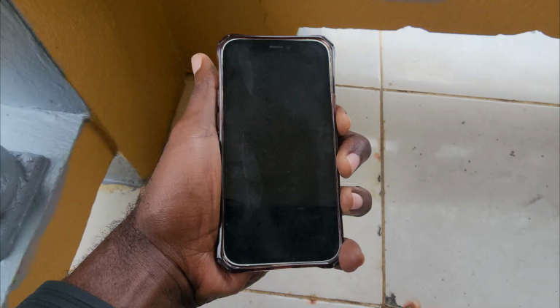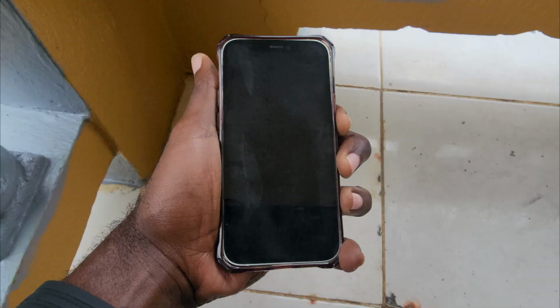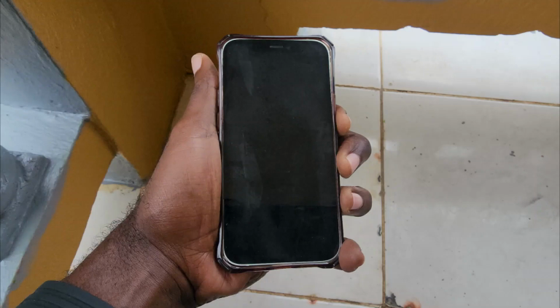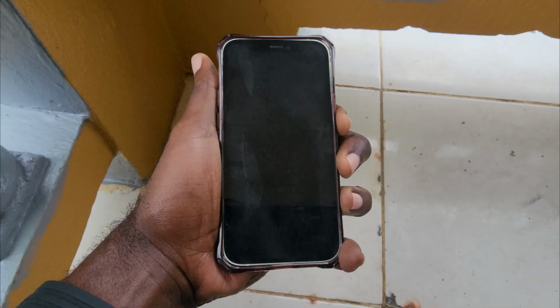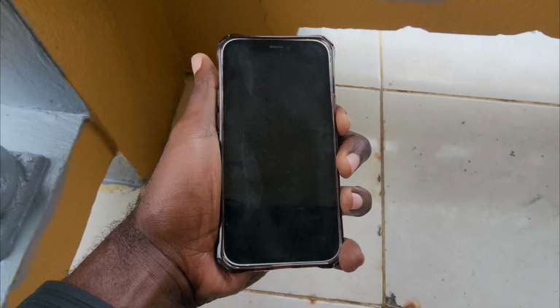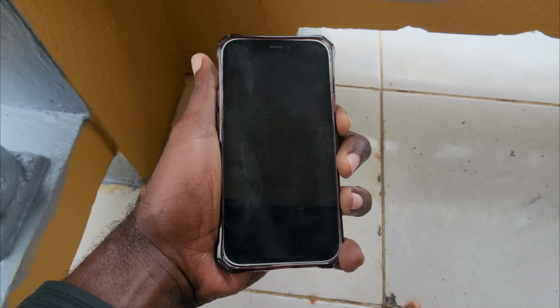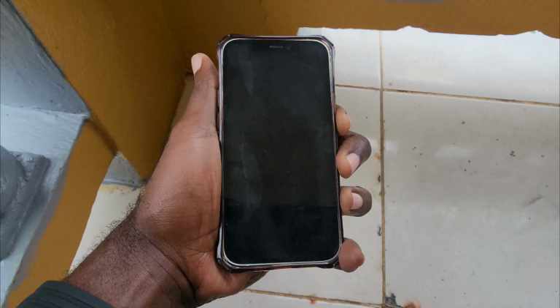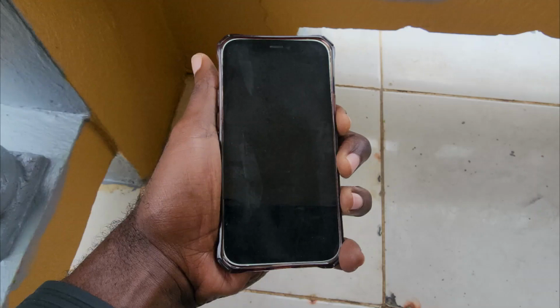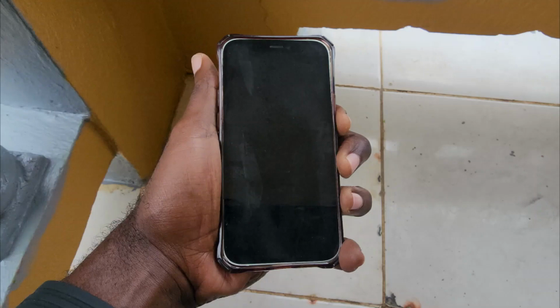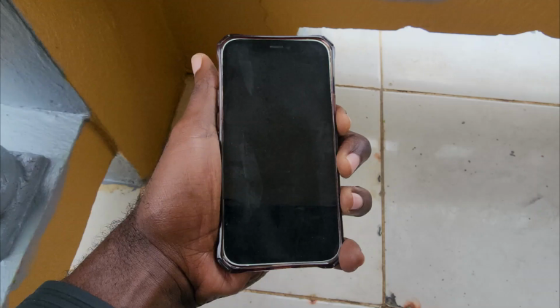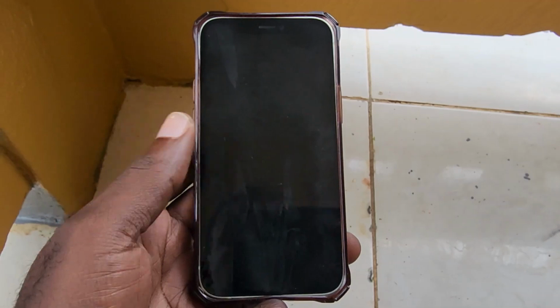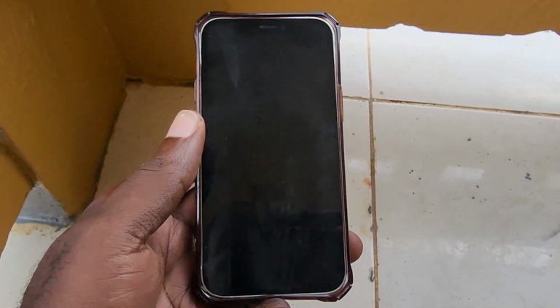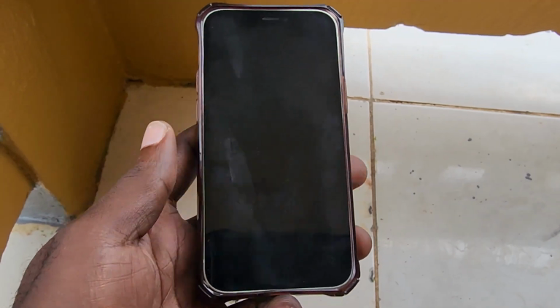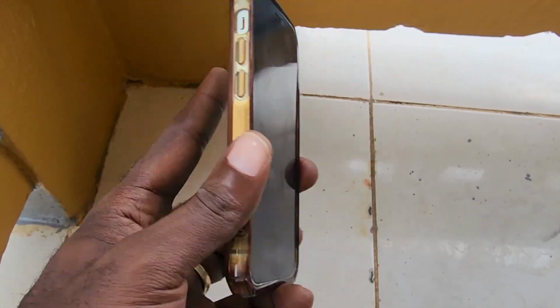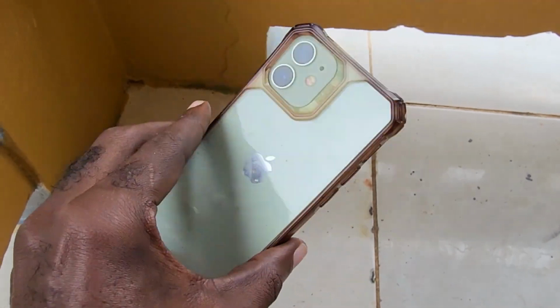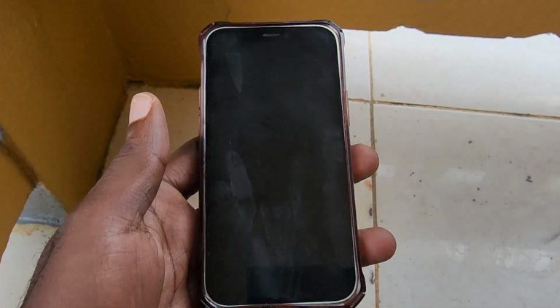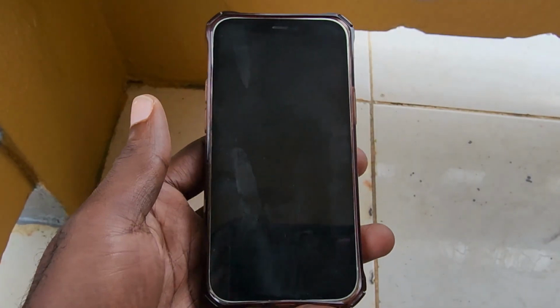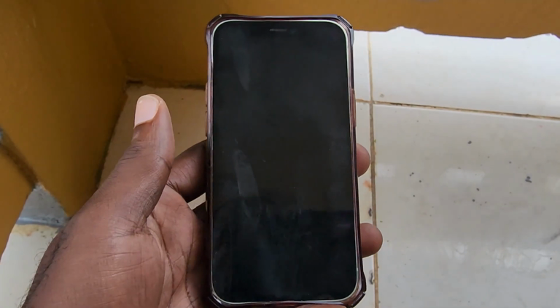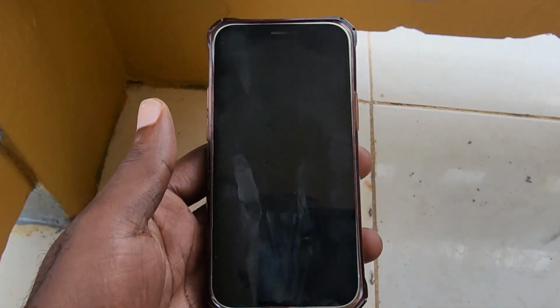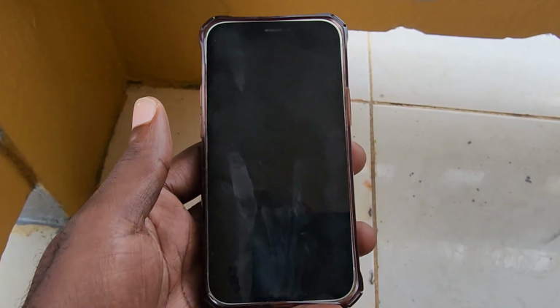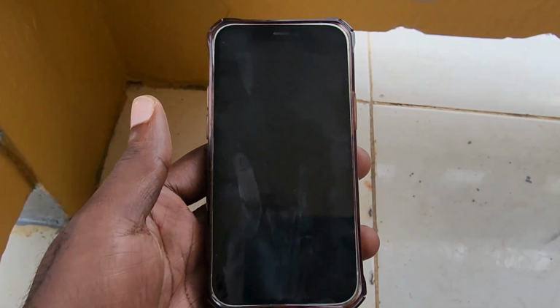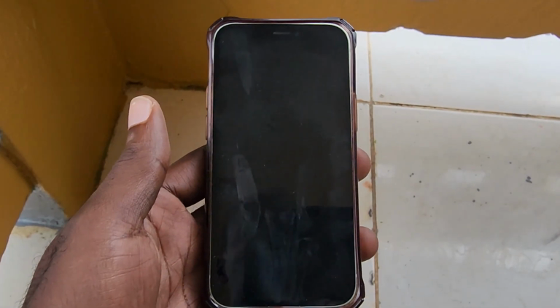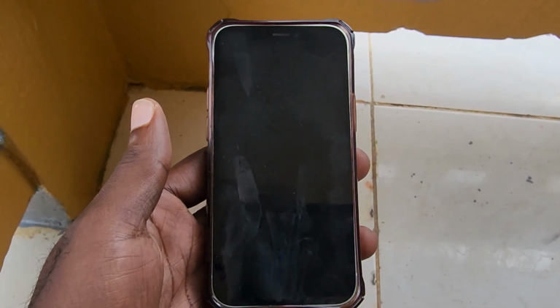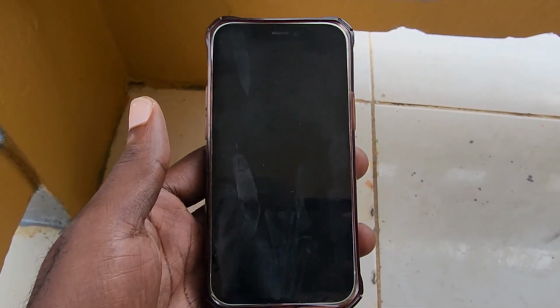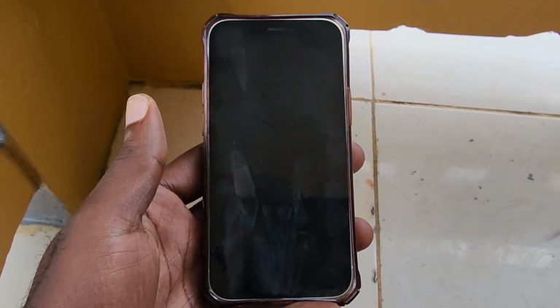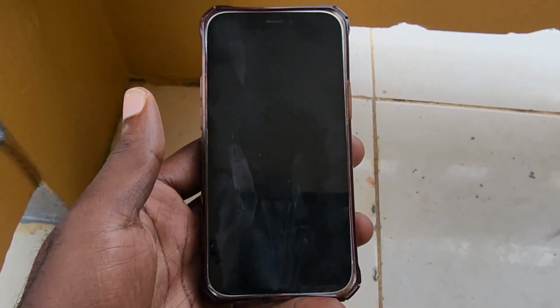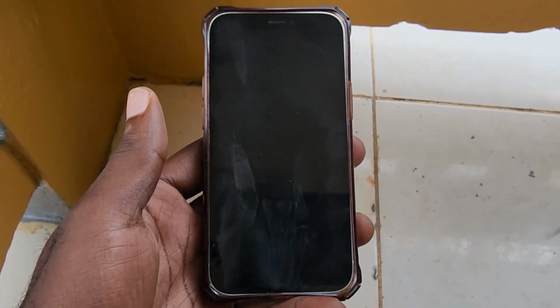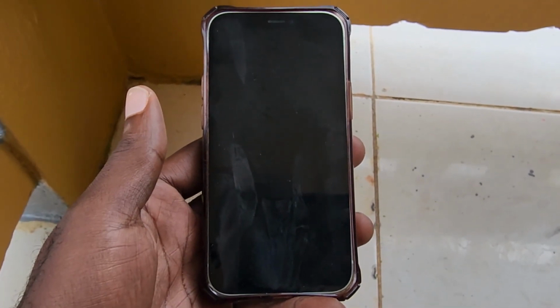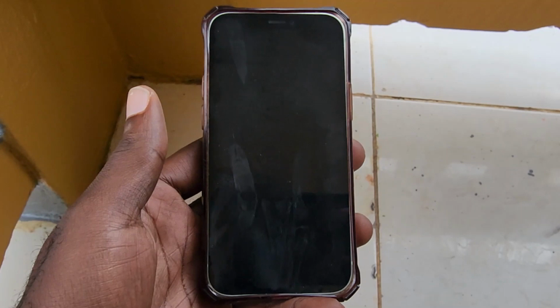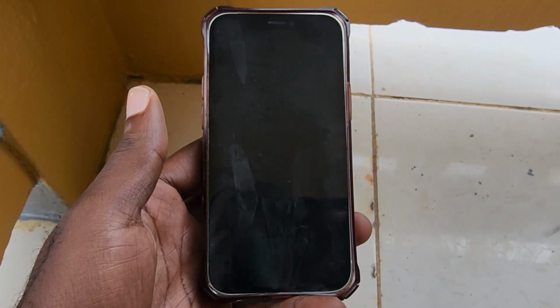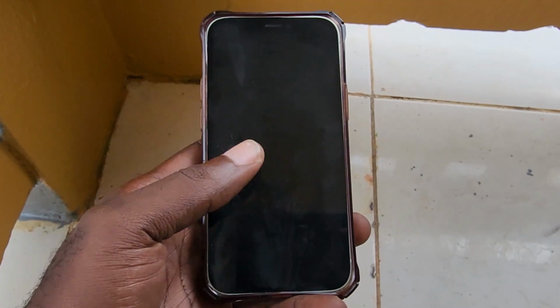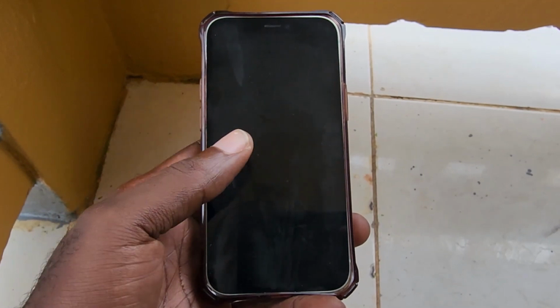Hey guys, Ricardo here and welcome to another Blog Tech Tips. In today's tutorial I'm going to show you how to fix the black screen issue on the iPhone 12 mini. This will apply to any other iPhone or any mini iPhone.